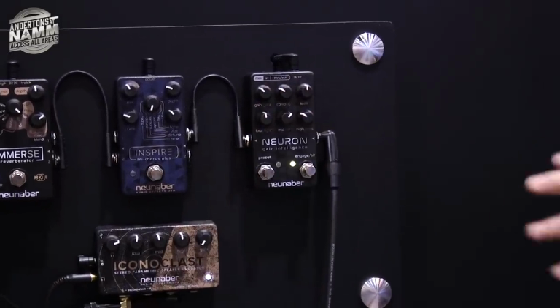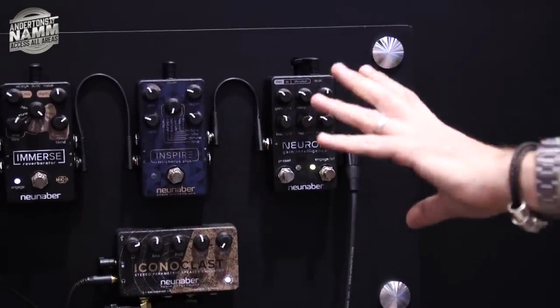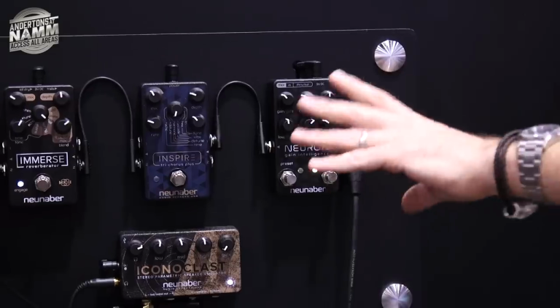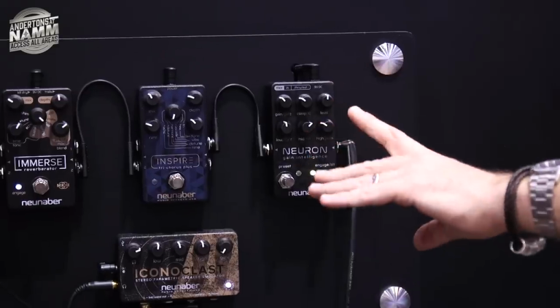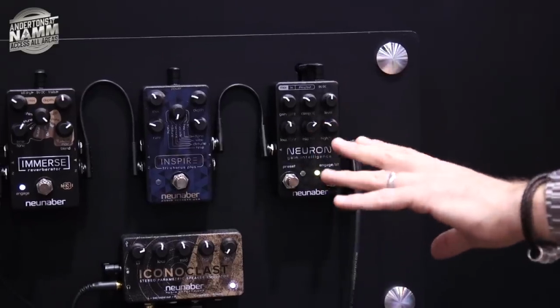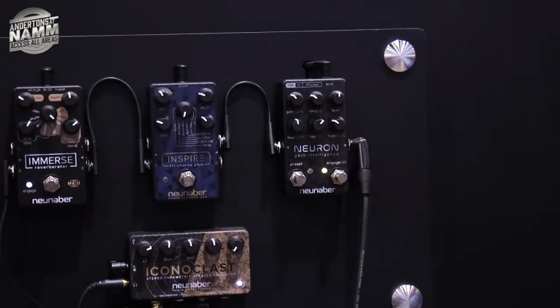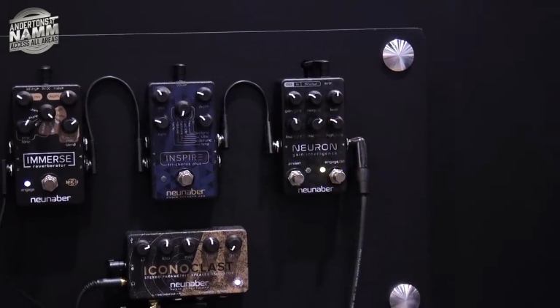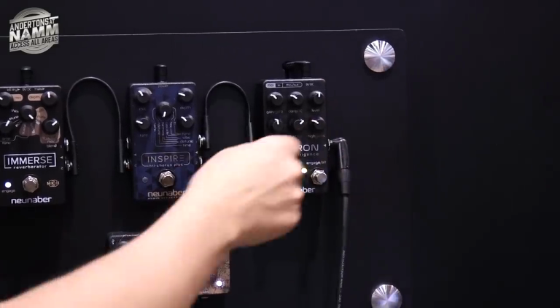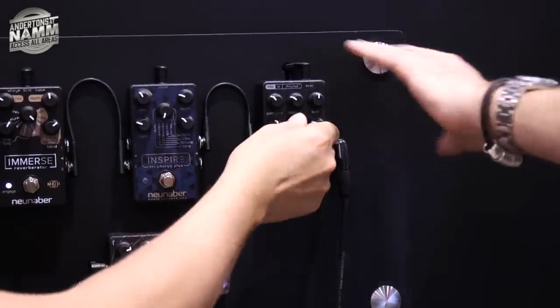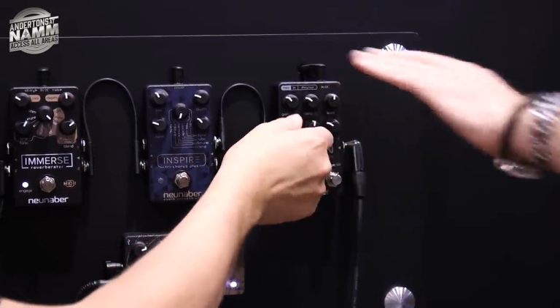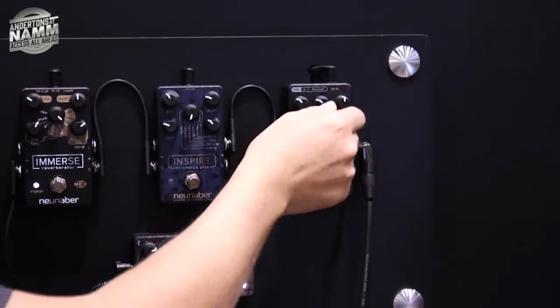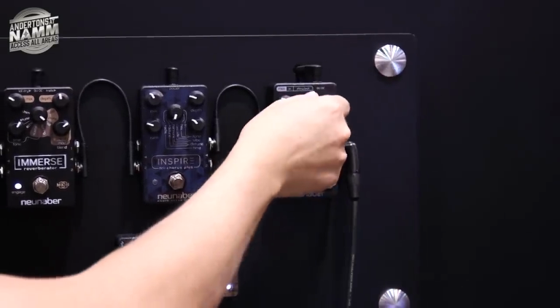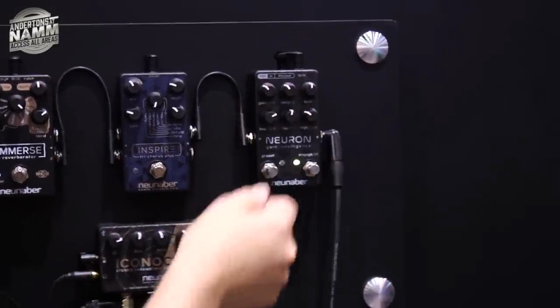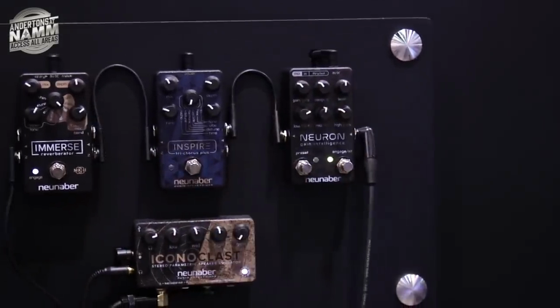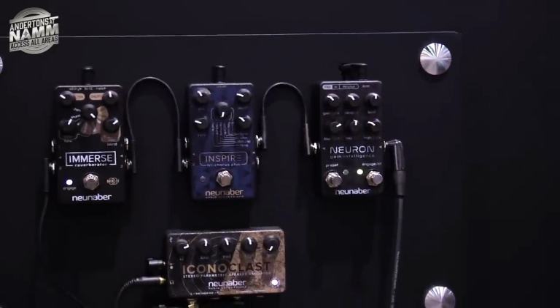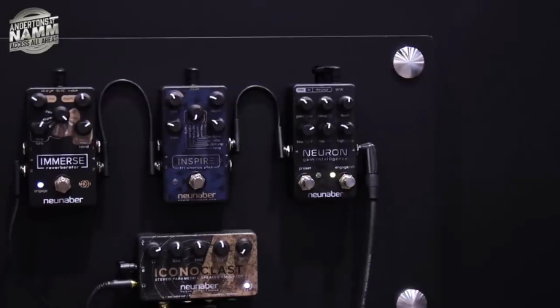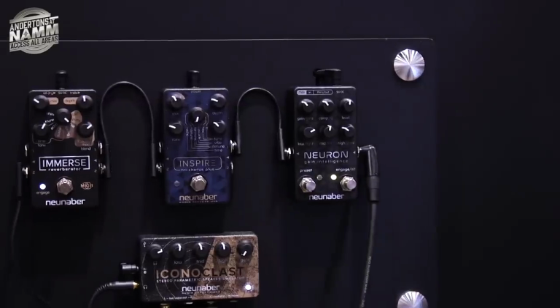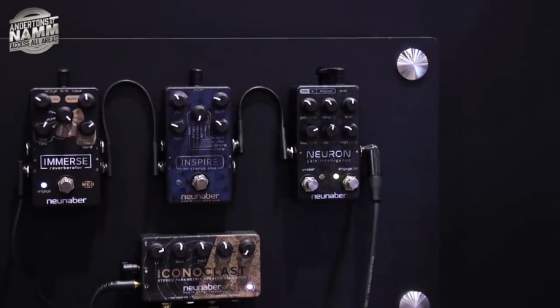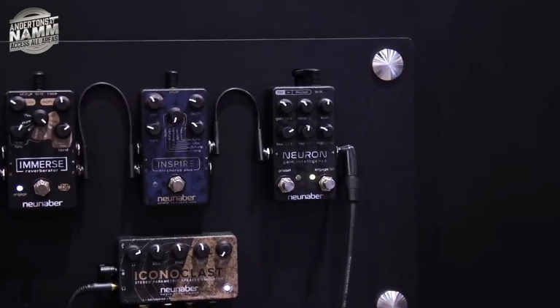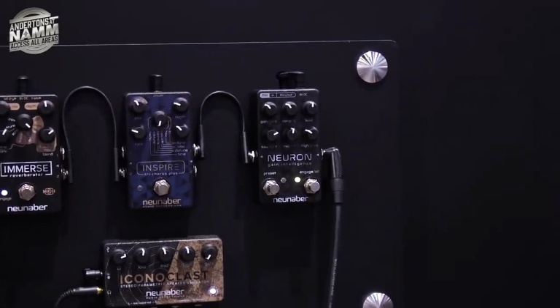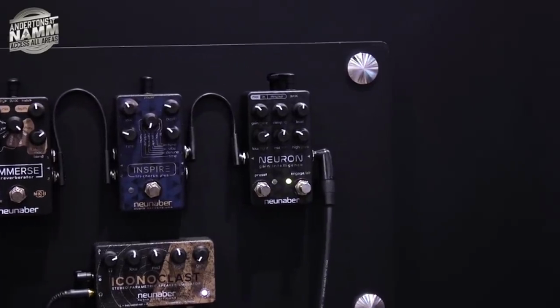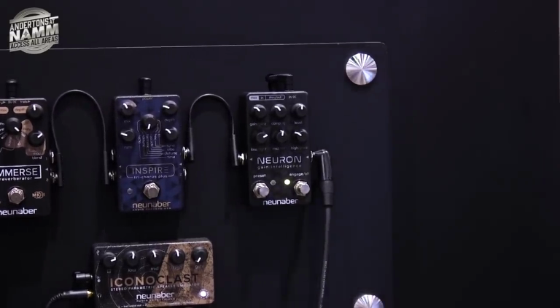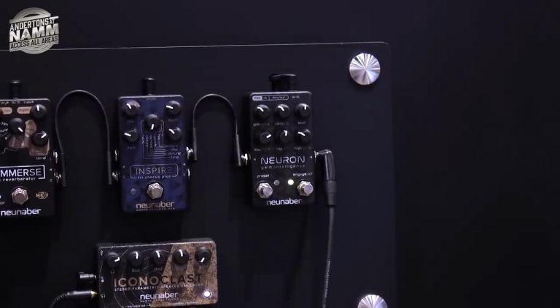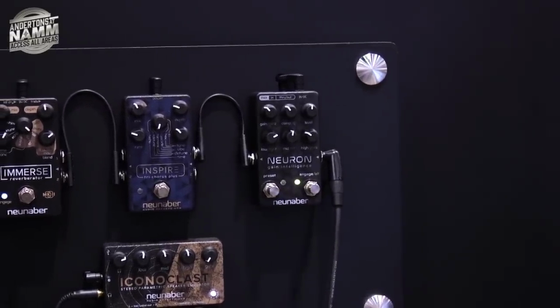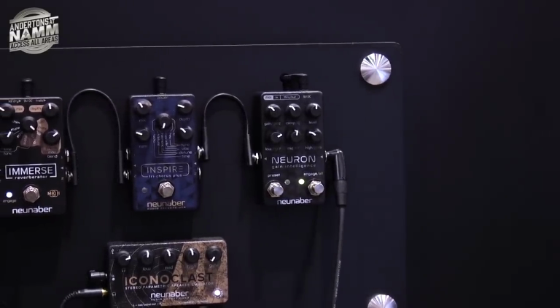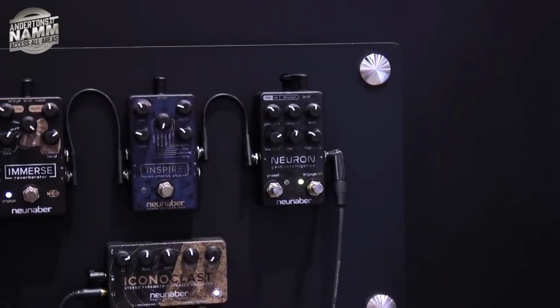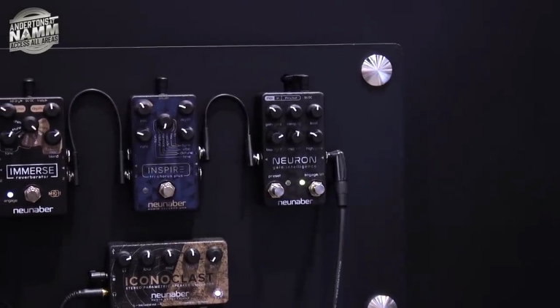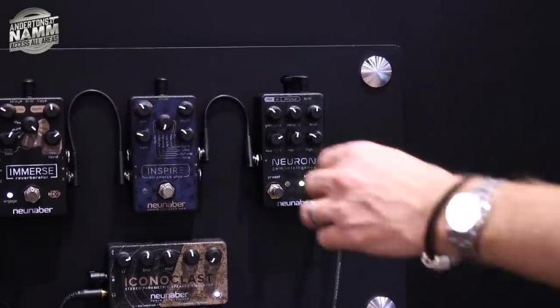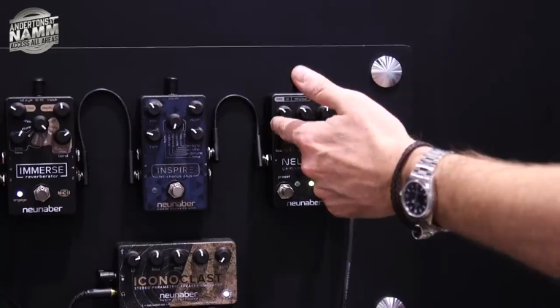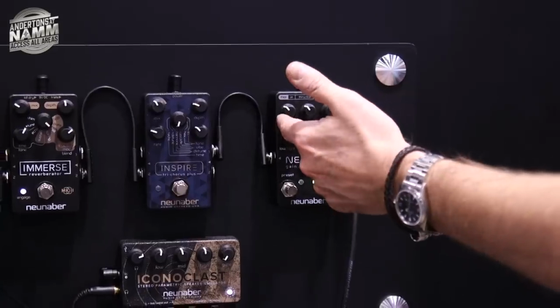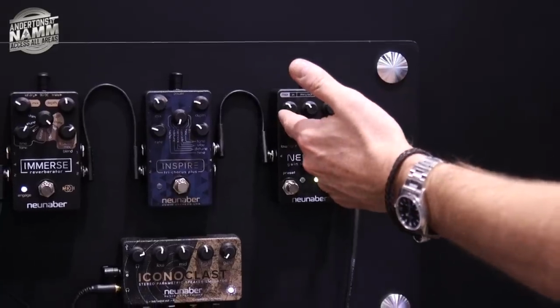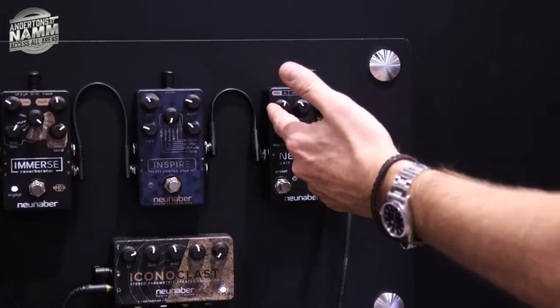Do you access most of the features from this using an editor, or is it everything from the pedal? Everything is on the pedal. Everything is also accessible through a MIDI control change. So if we turn the gain up a little bit here.